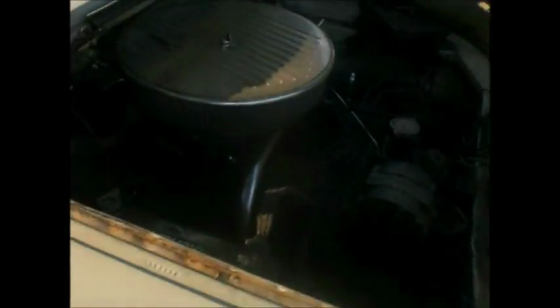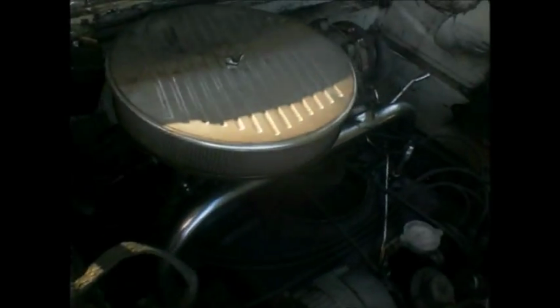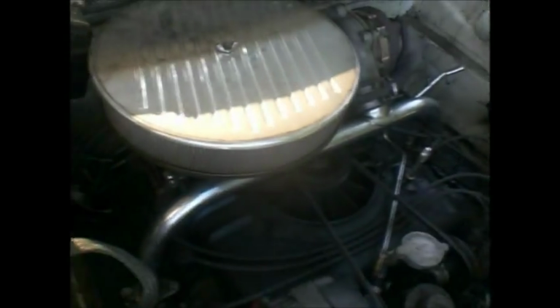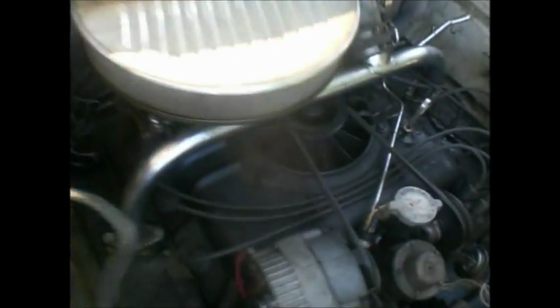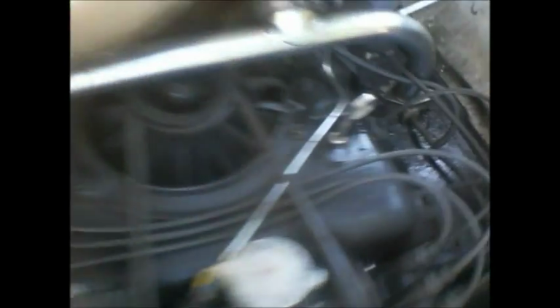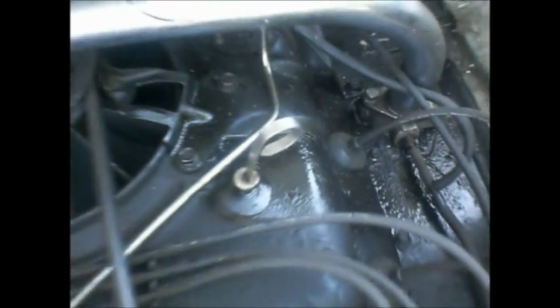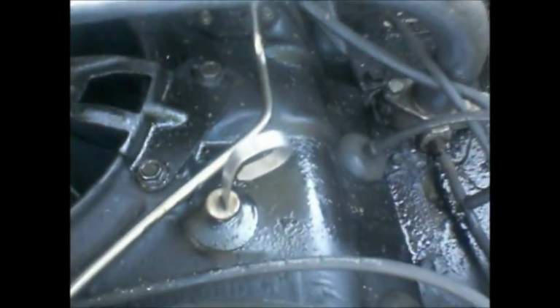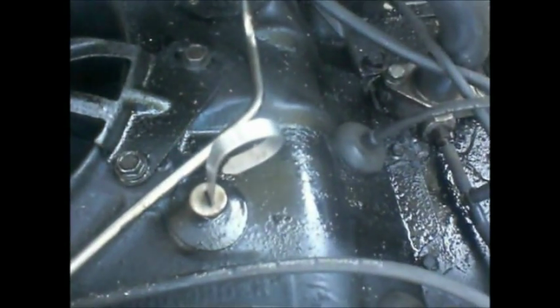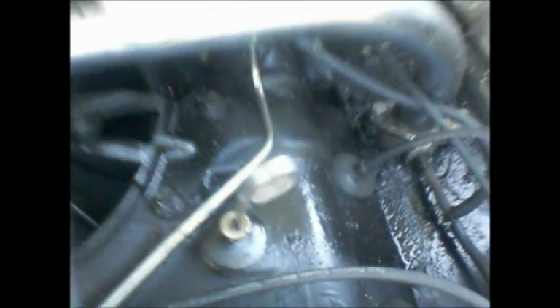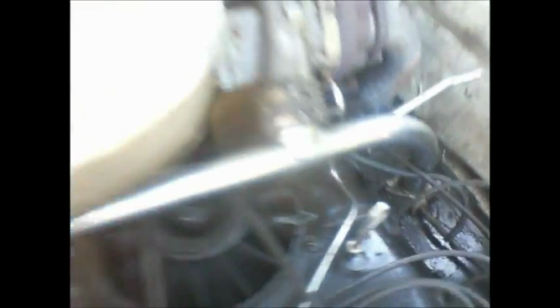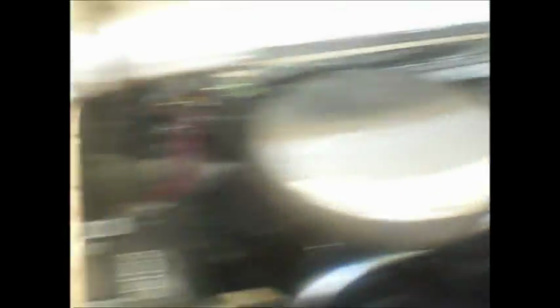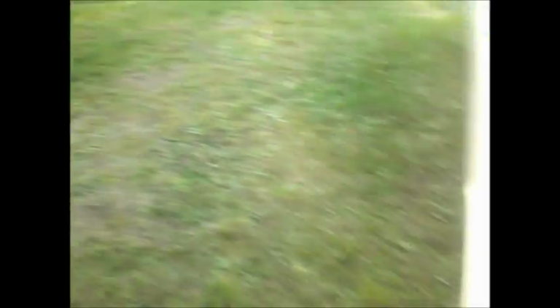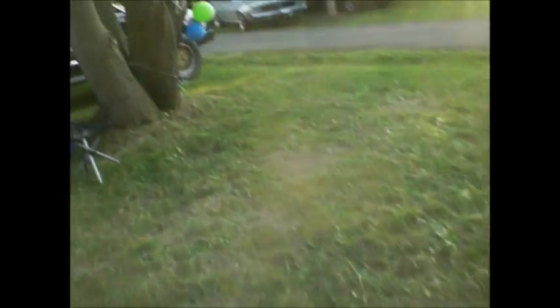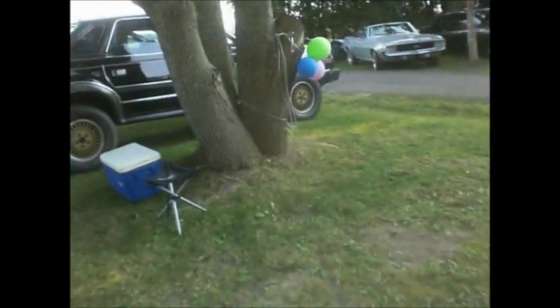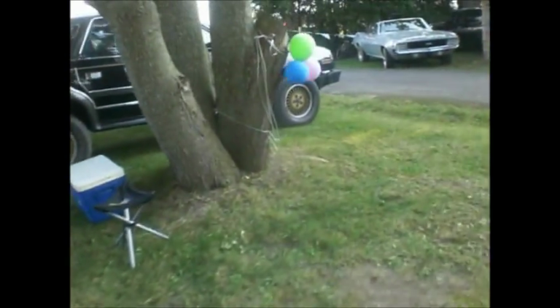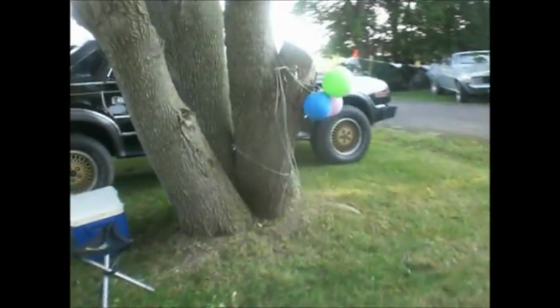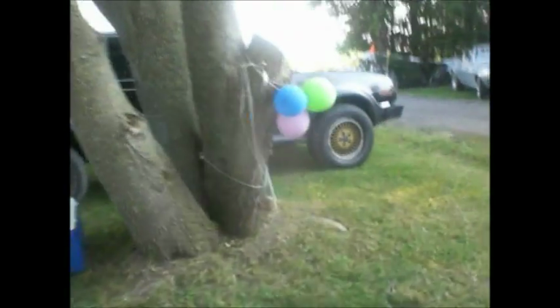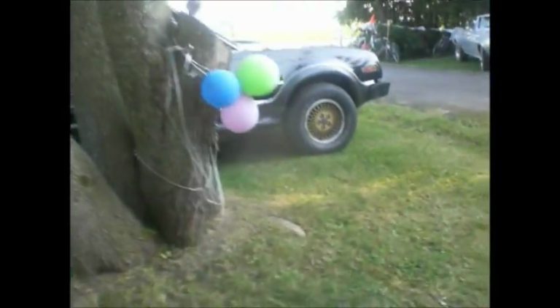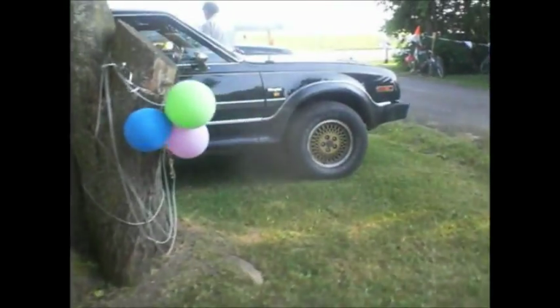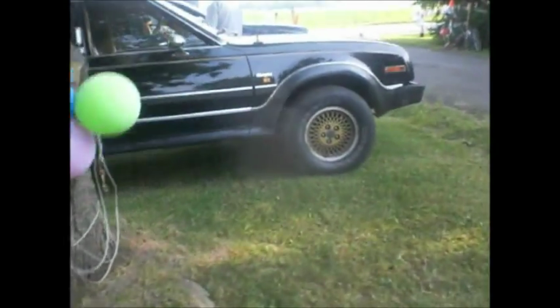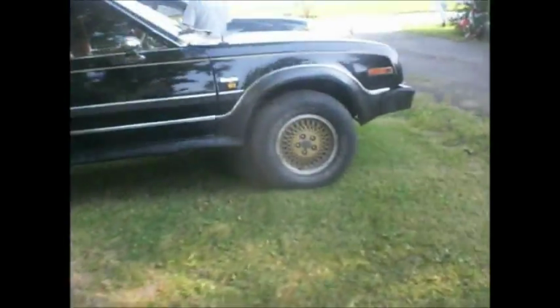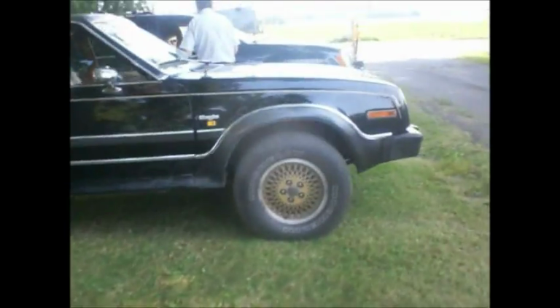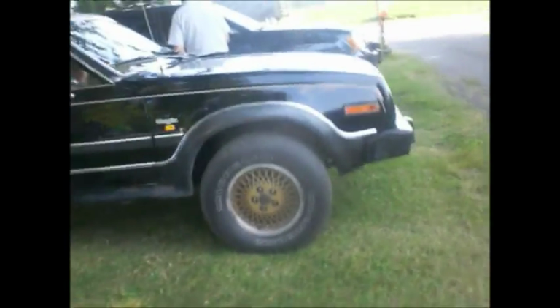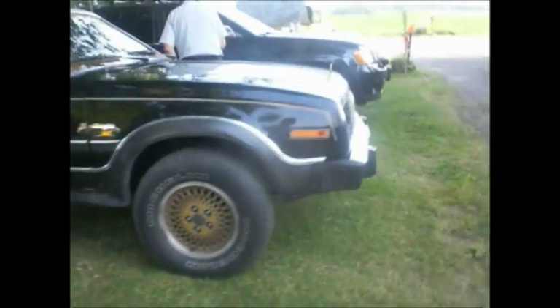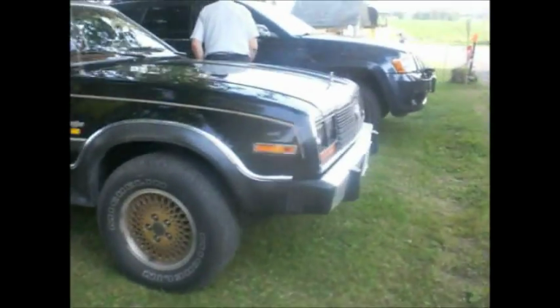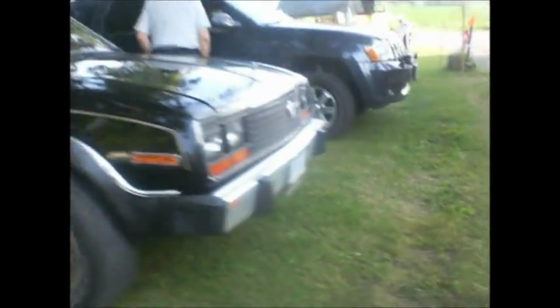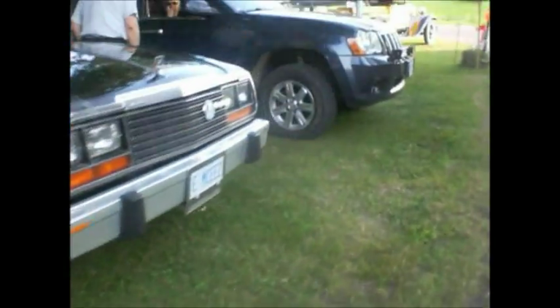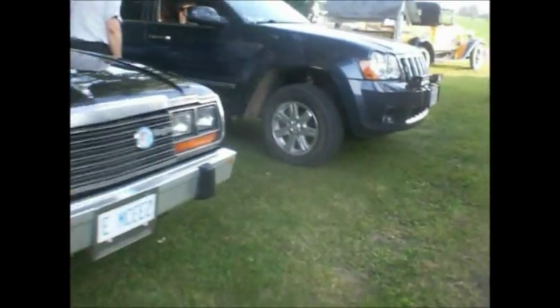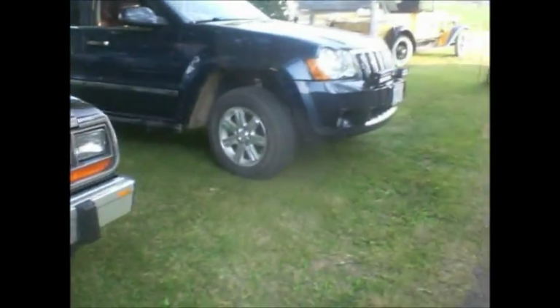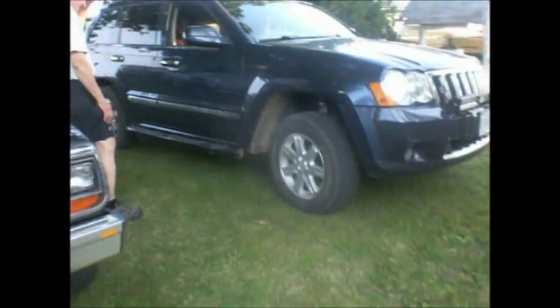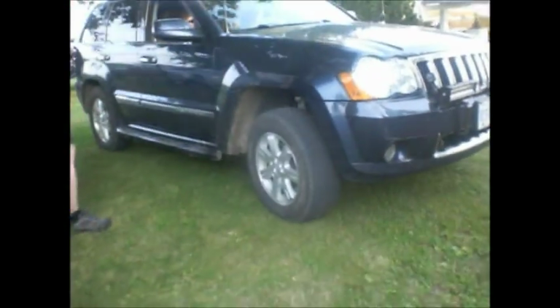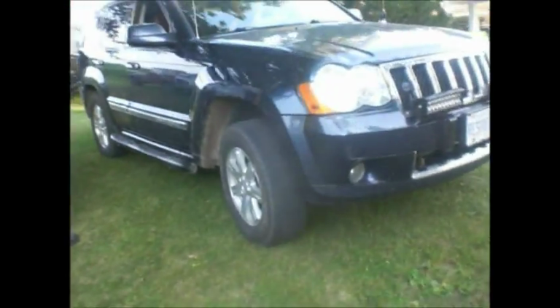Everything's working well back here. A little blow-by from running too much boost. We got an AMC Eagle, we got some Jeeps. Everybody runs Jeeps. Gotta go off-roading. We got a Jeep.